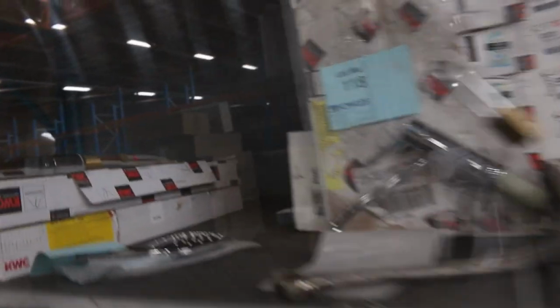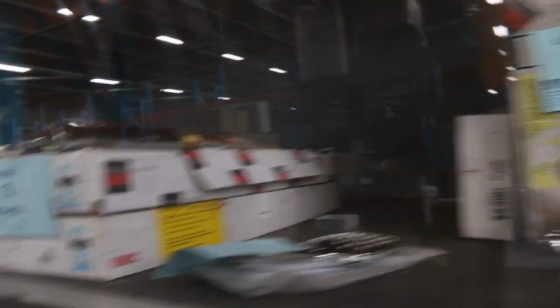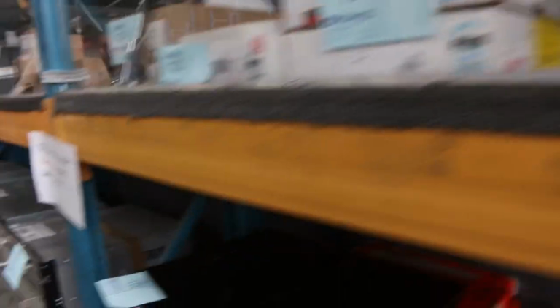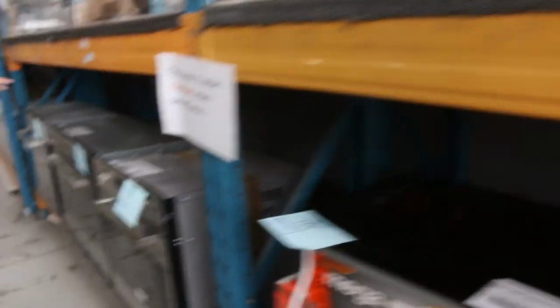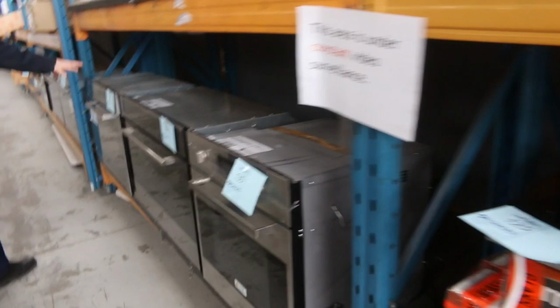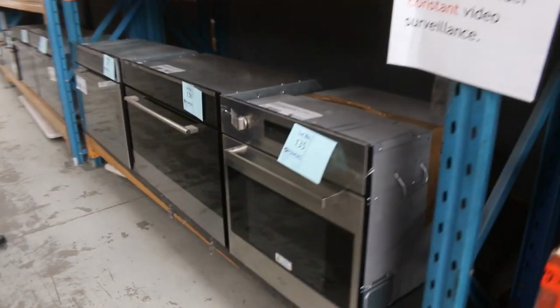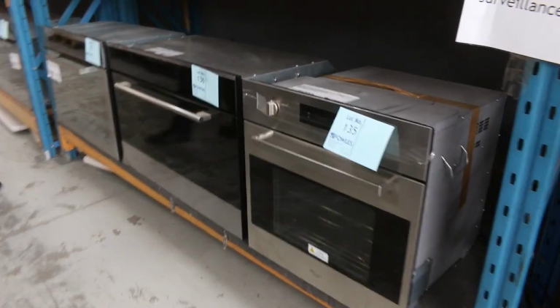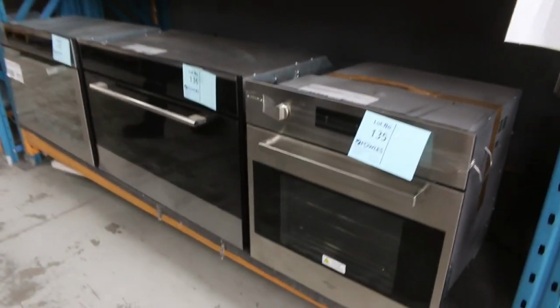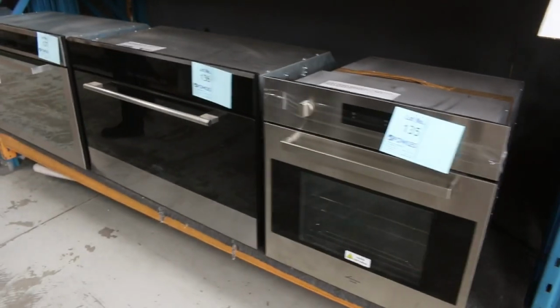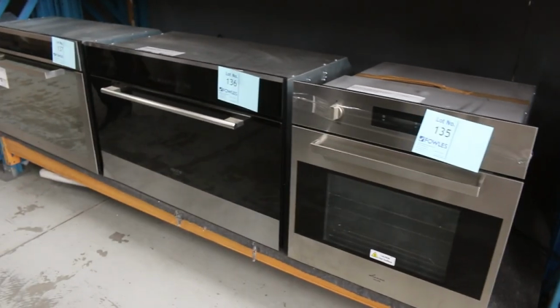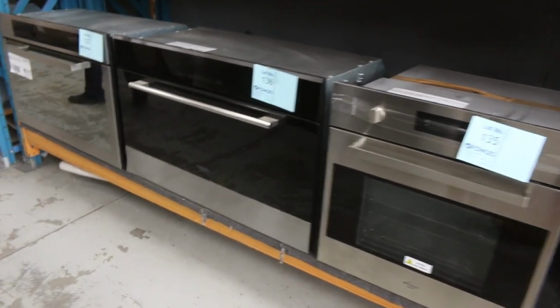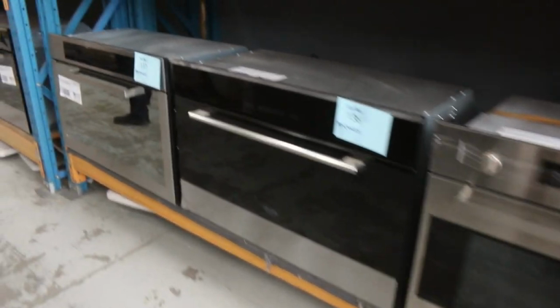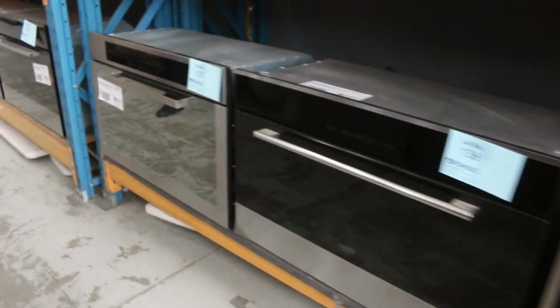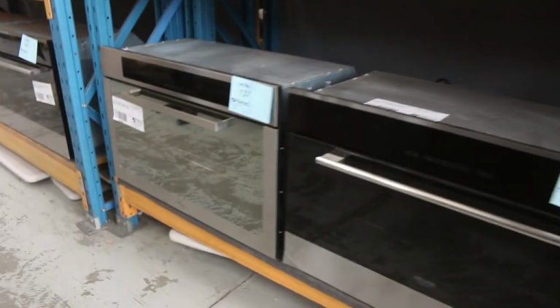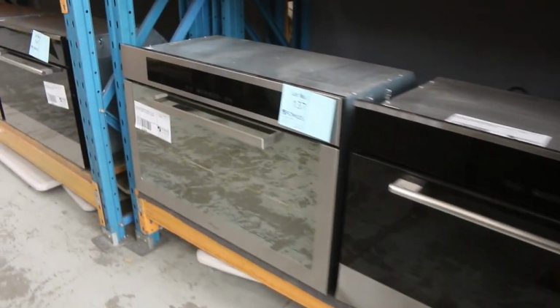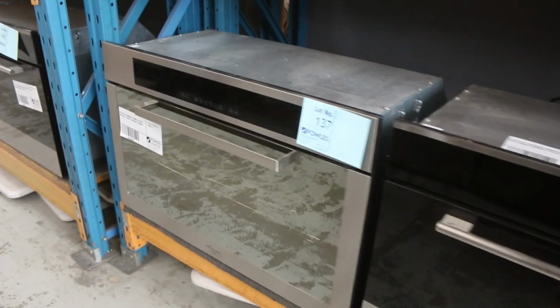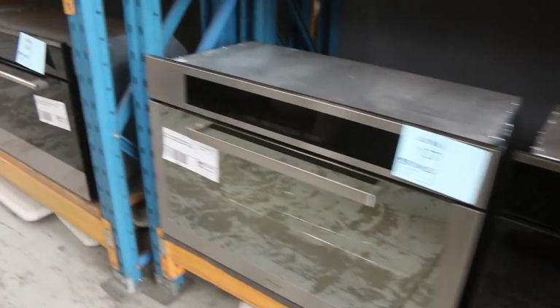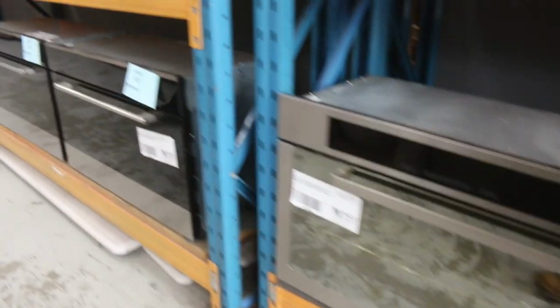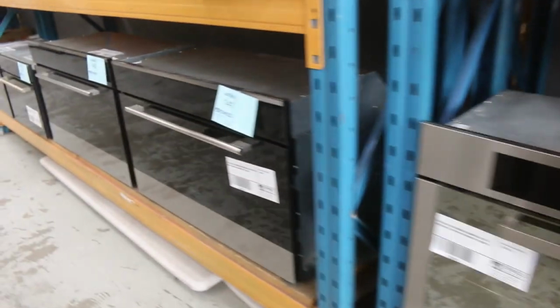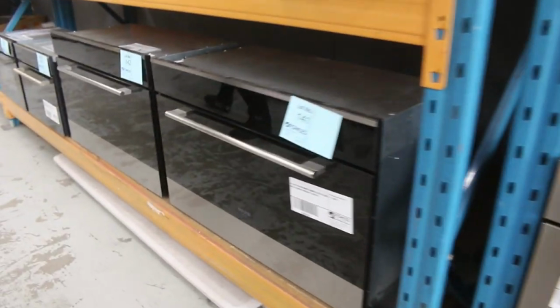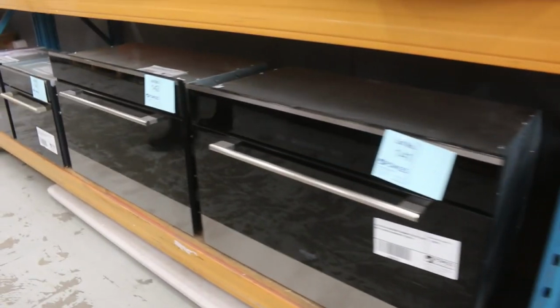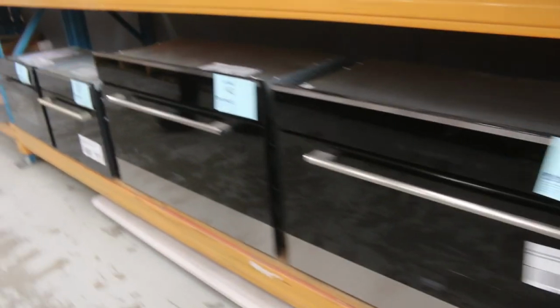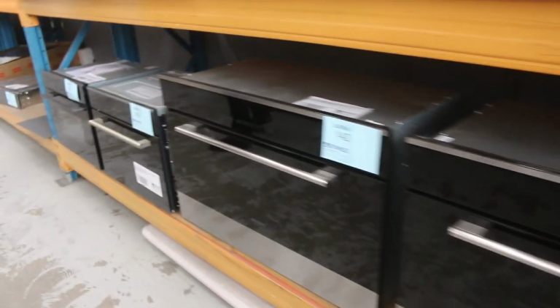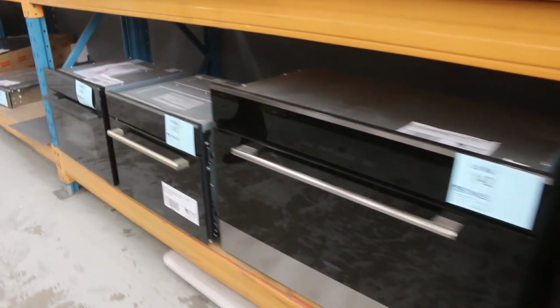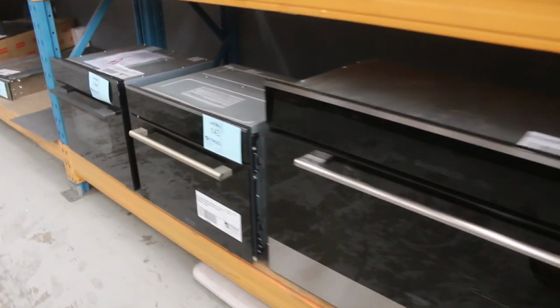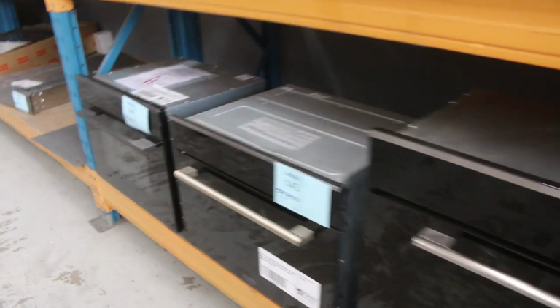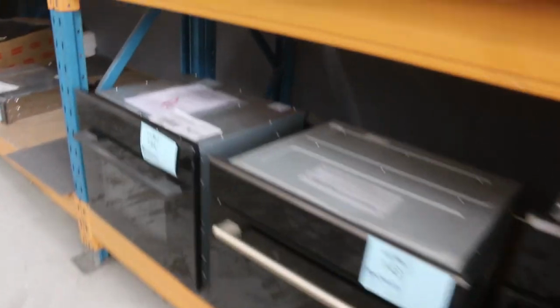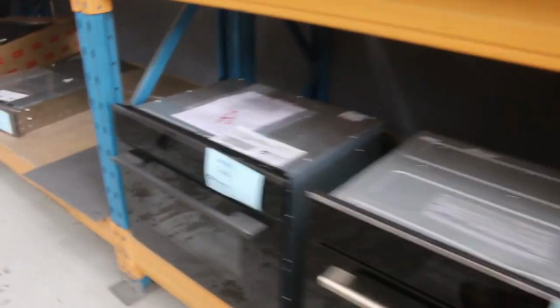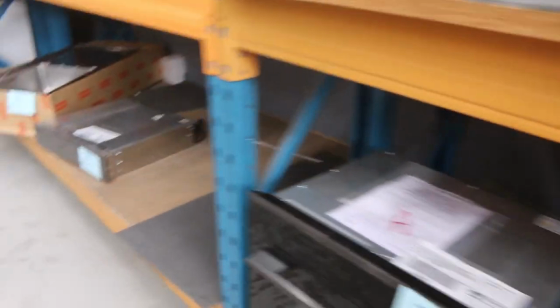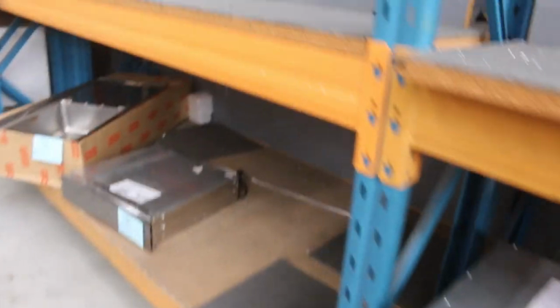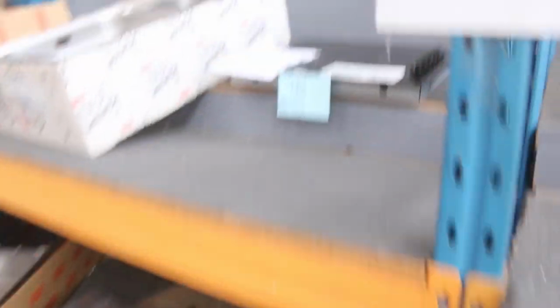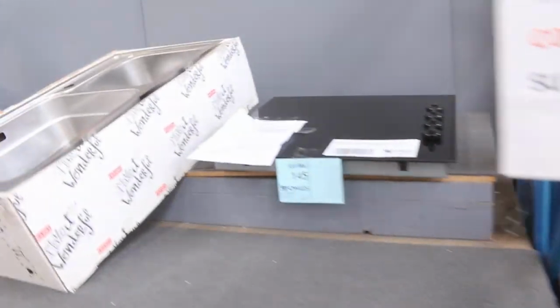Down through here I can see a load of ovens. These have come in from Euro — you've got 900 ovens and also 600 ovens, at a fraction of the money you'd pay in the shops. You've got three months factory warranty on all of those, so you can bid with confidence.